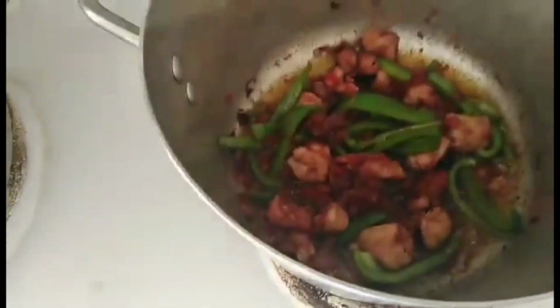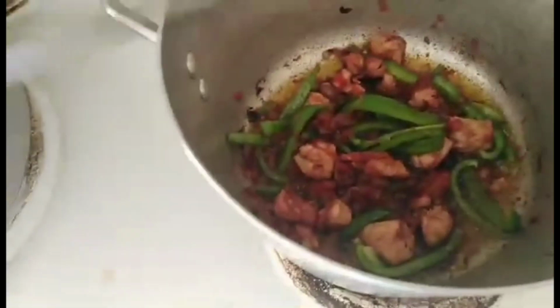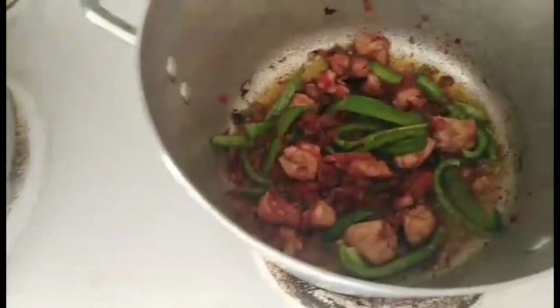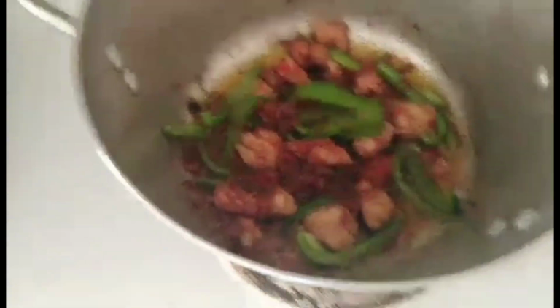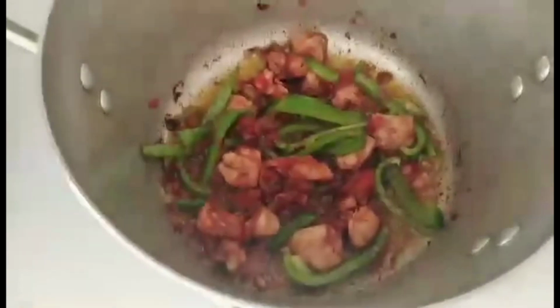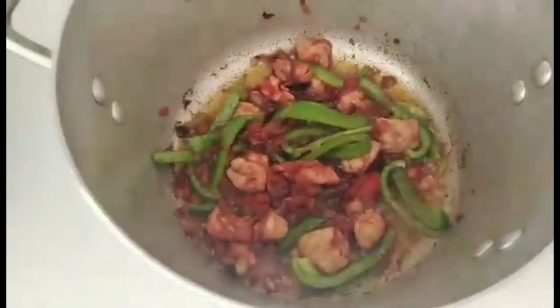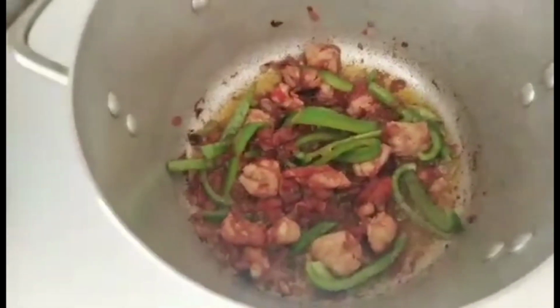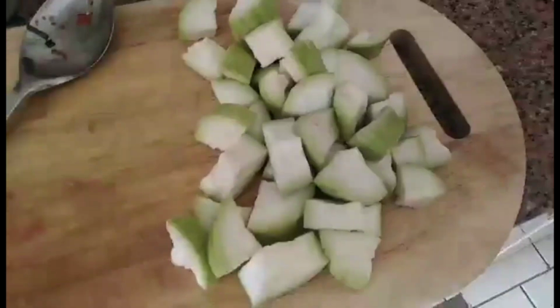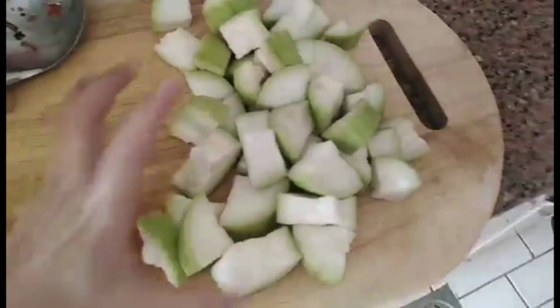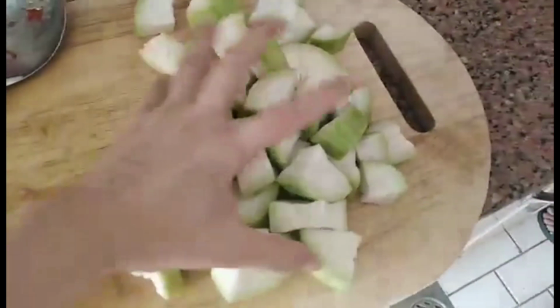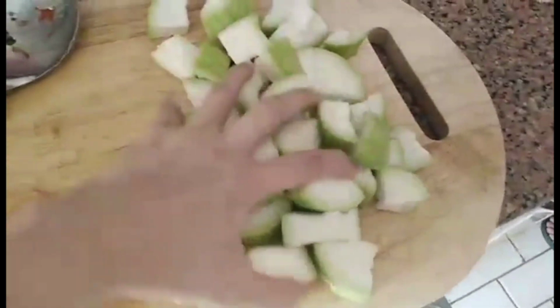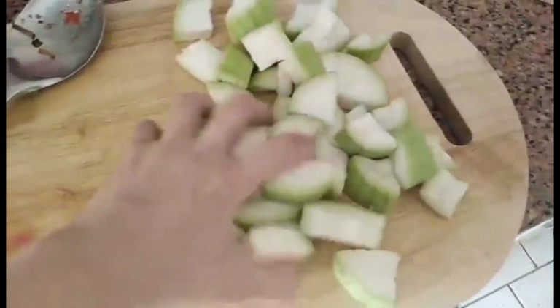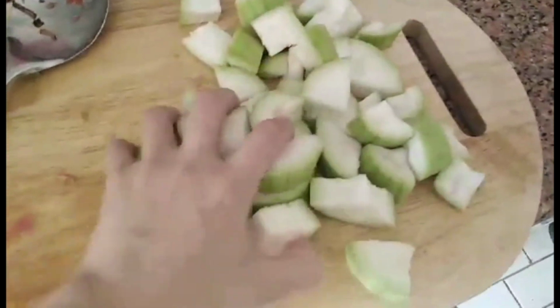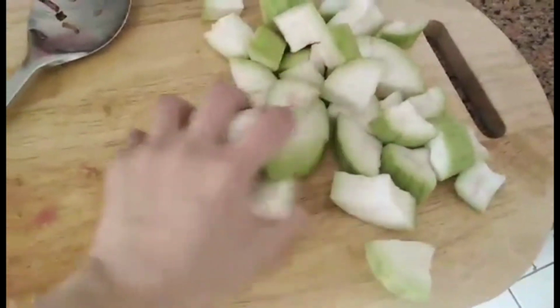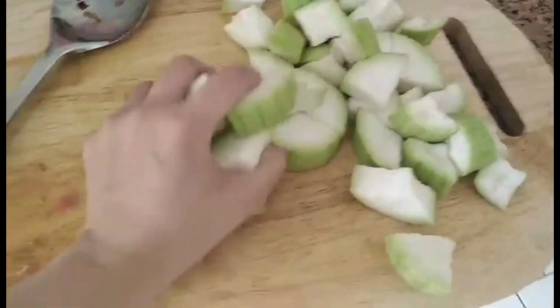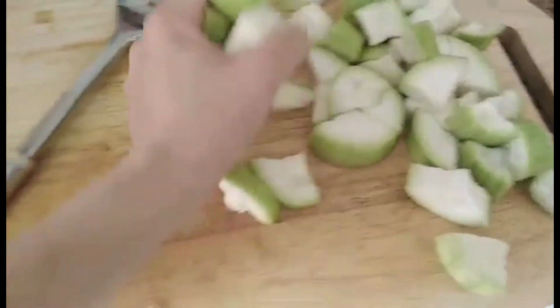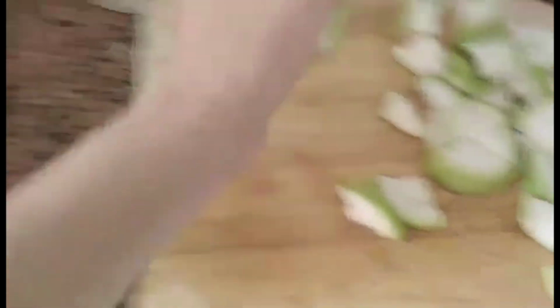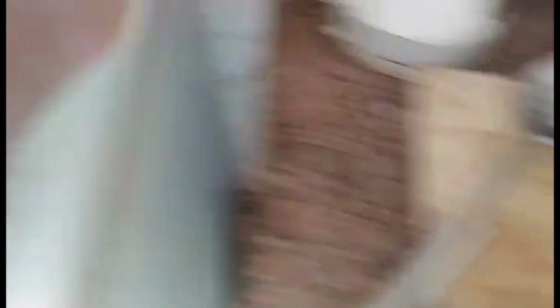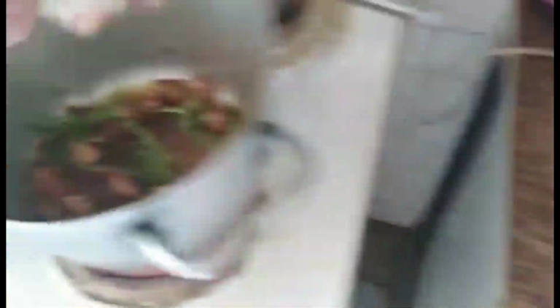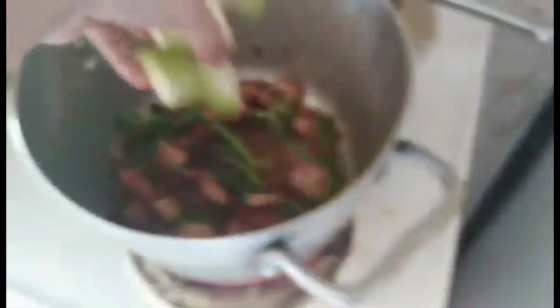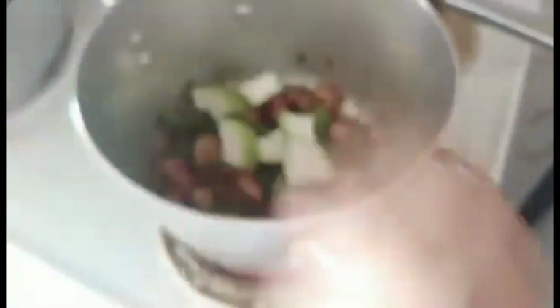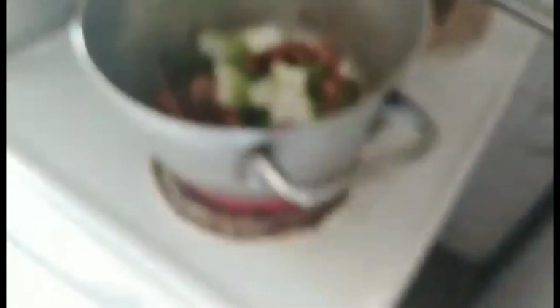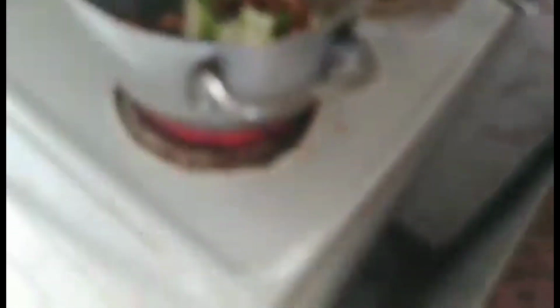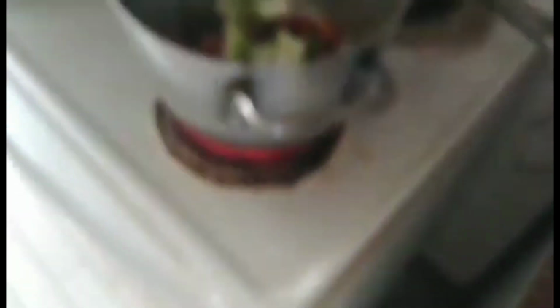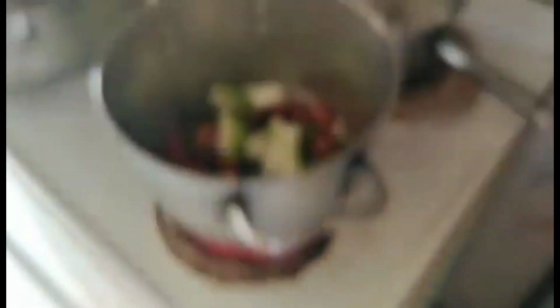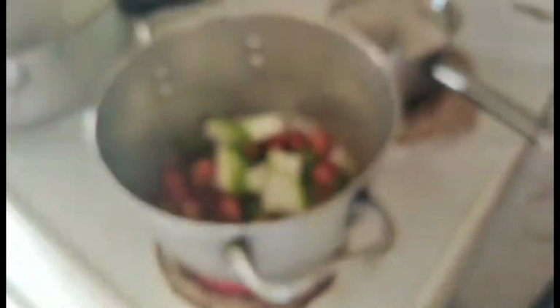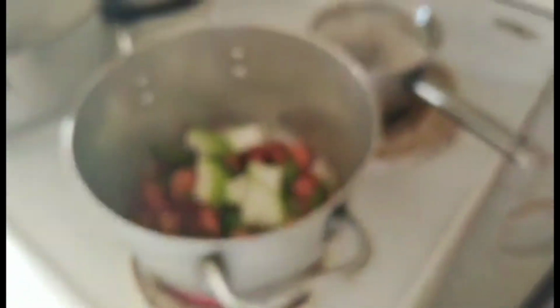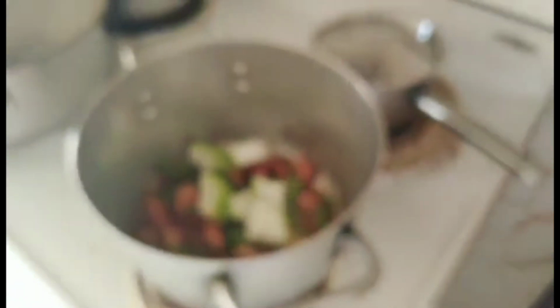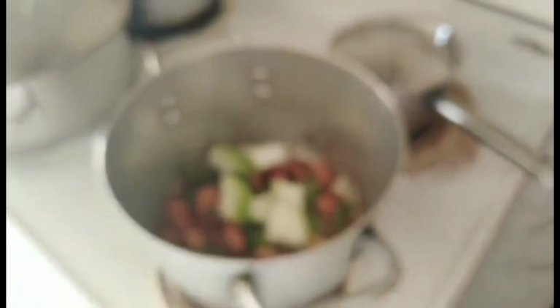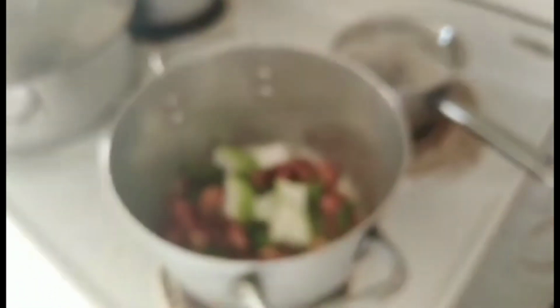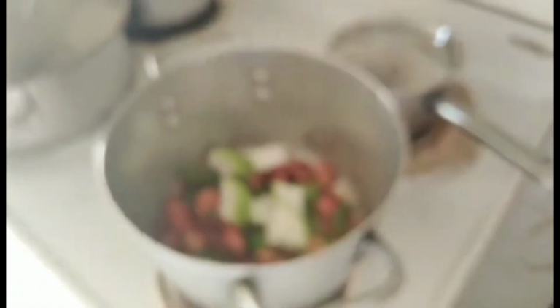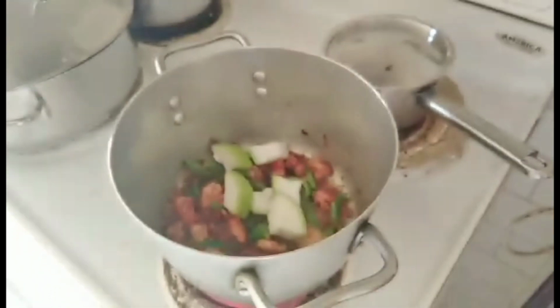Later on, nilalagay na natin yang opo natin. Nilalagay na natin yung opo.